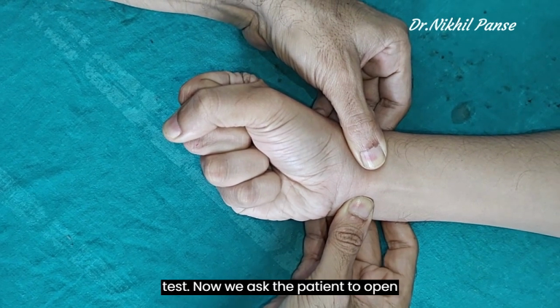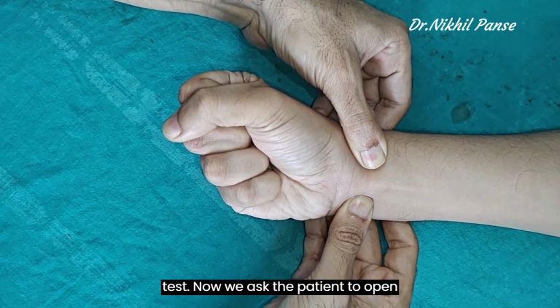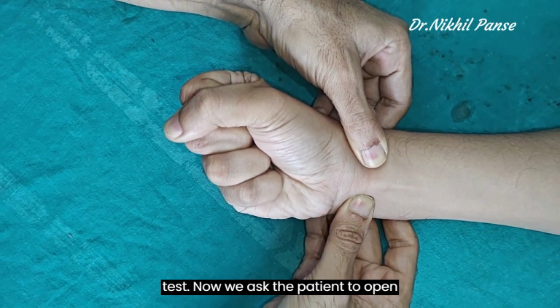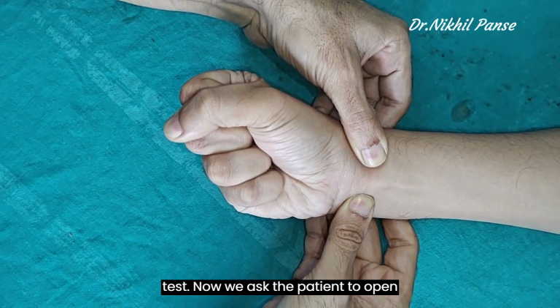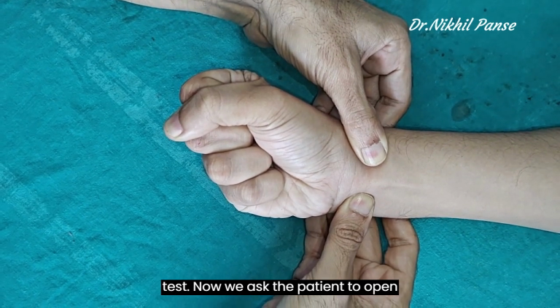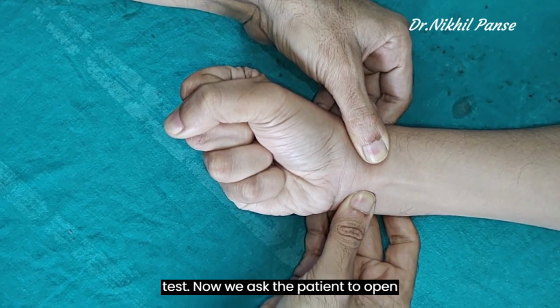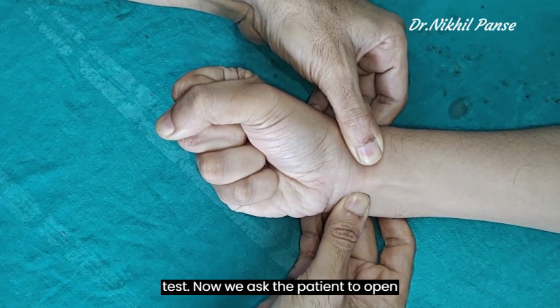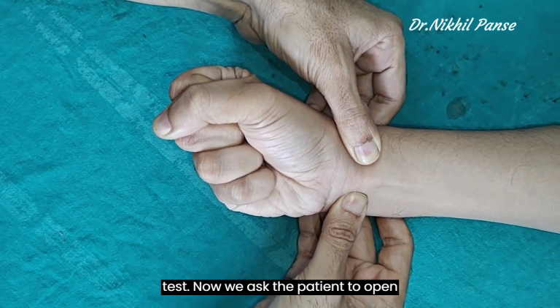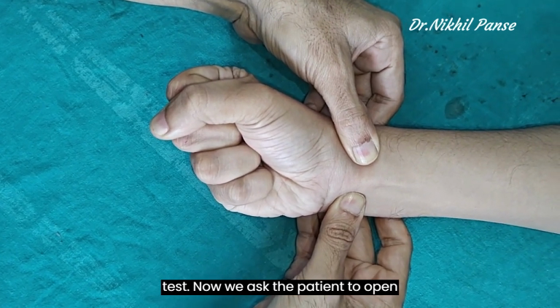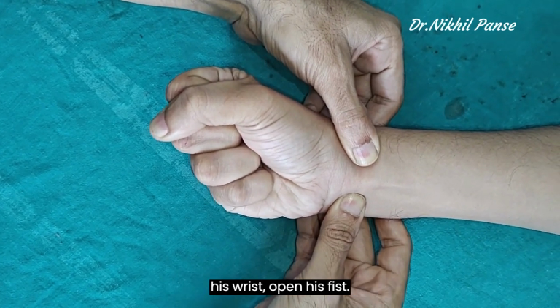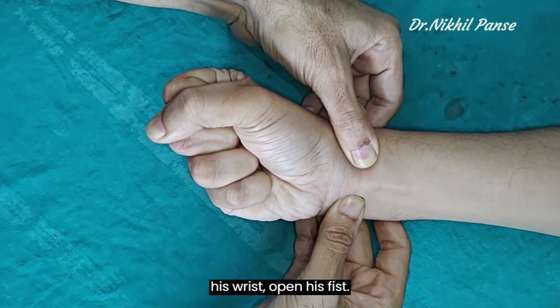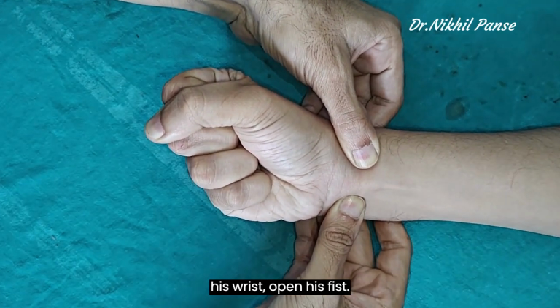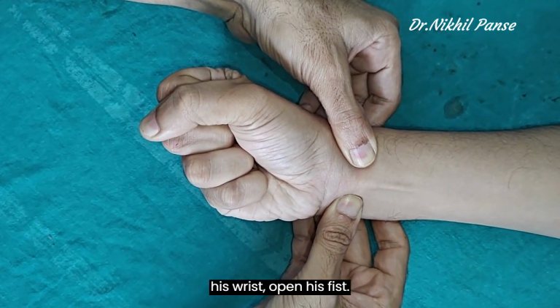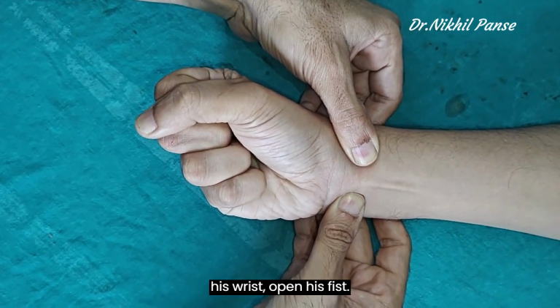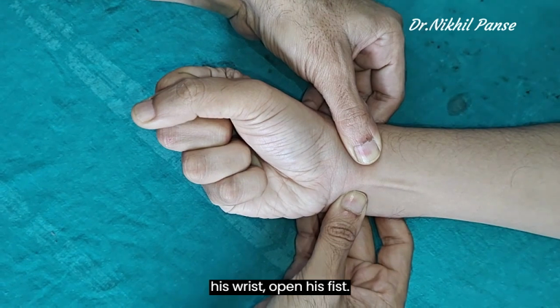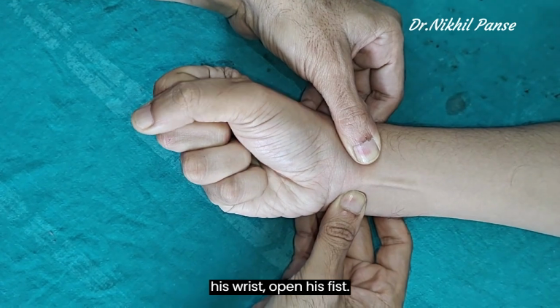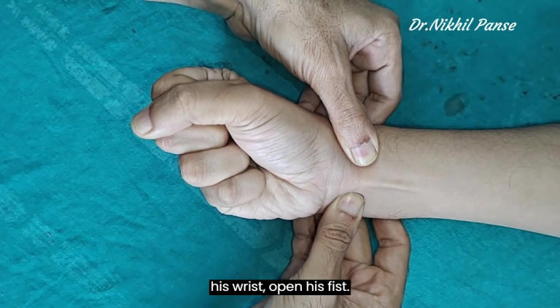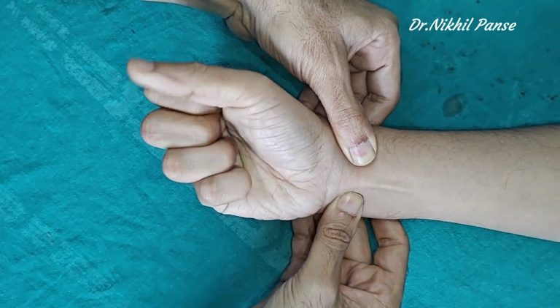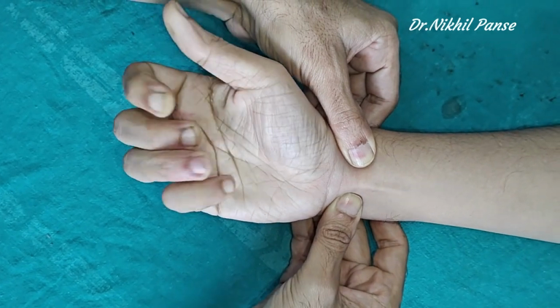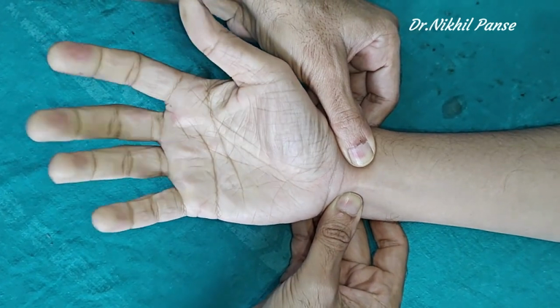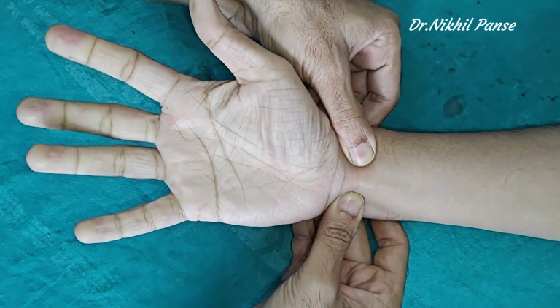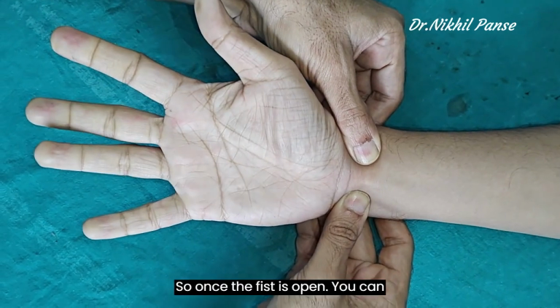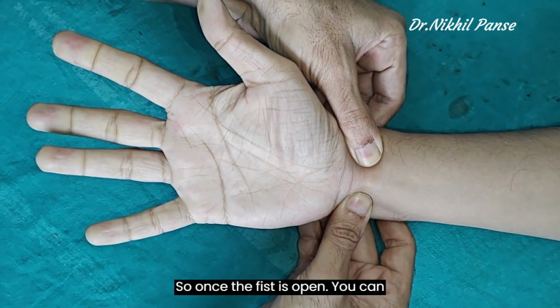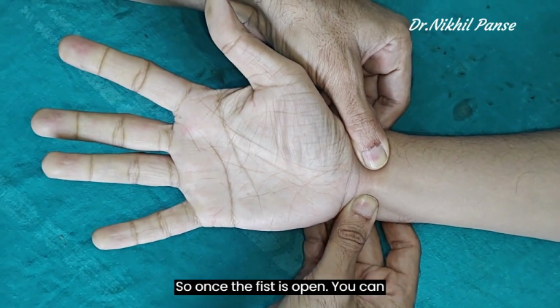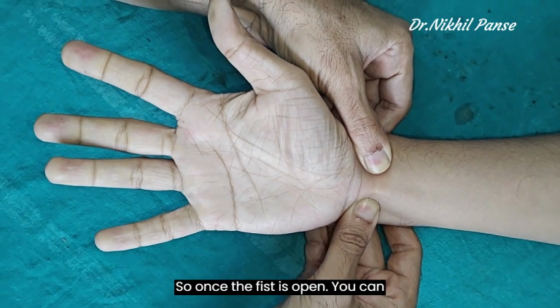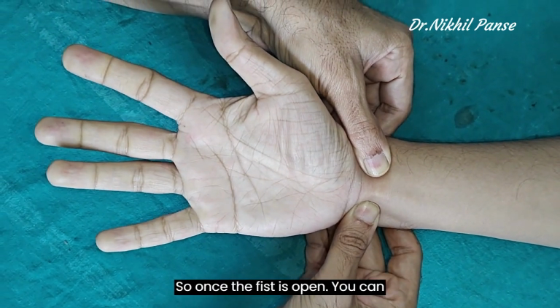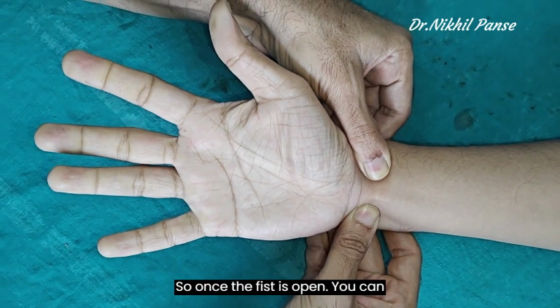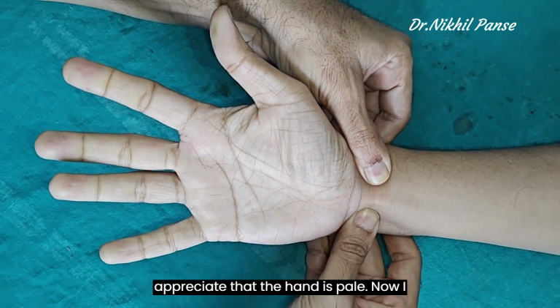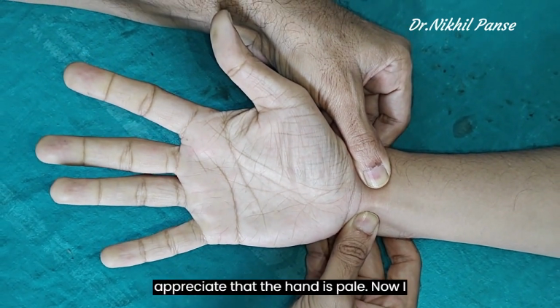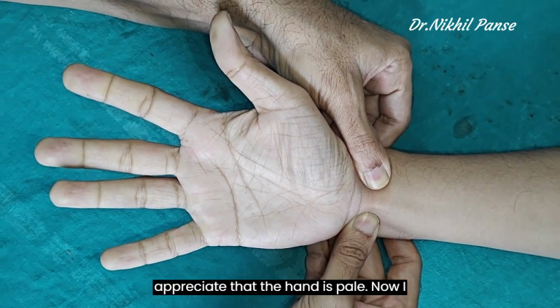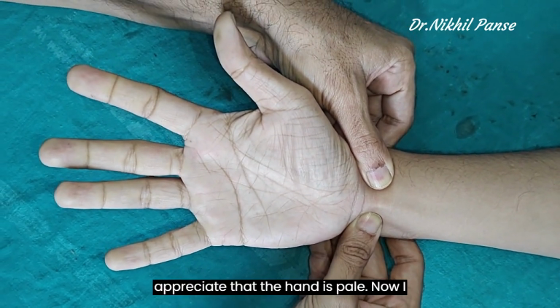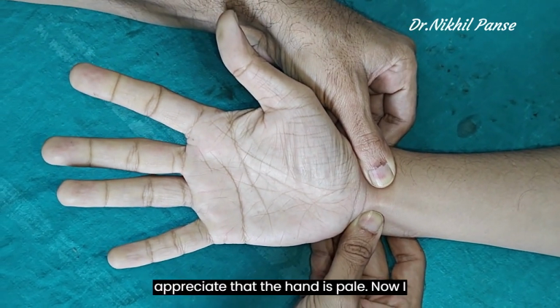Now we ask the patient to open his fist. Once the fist is open, you can appreciate that the hand is pale.